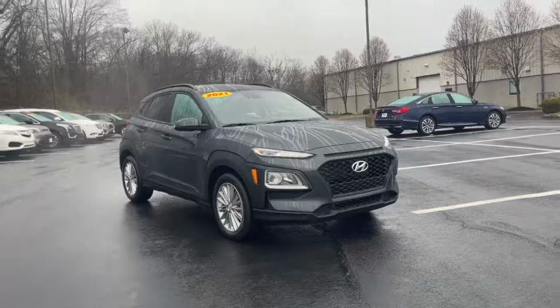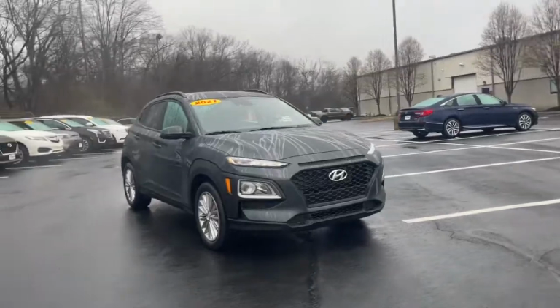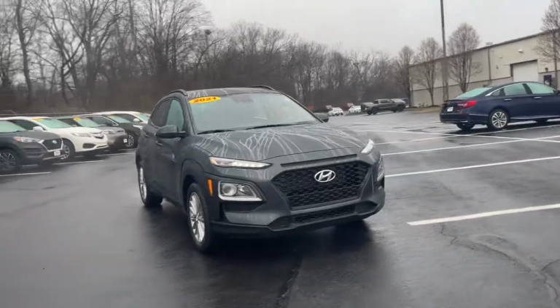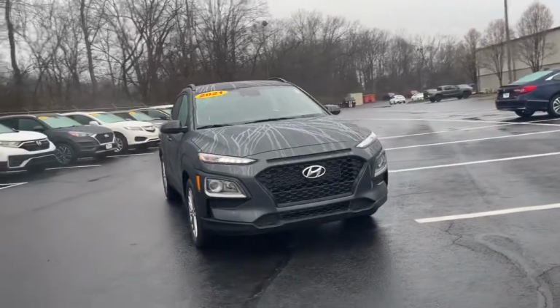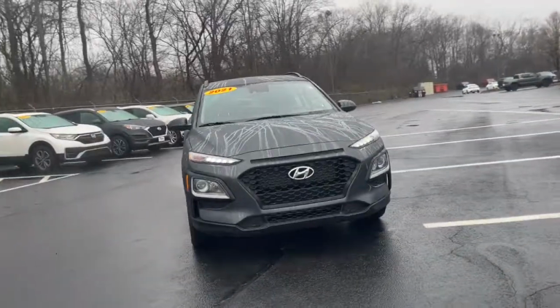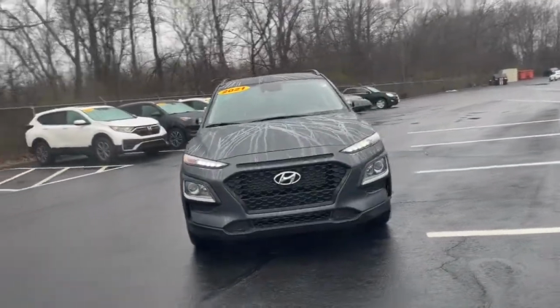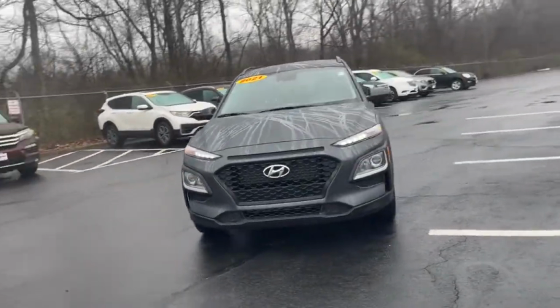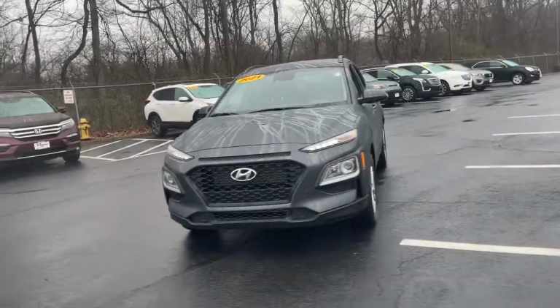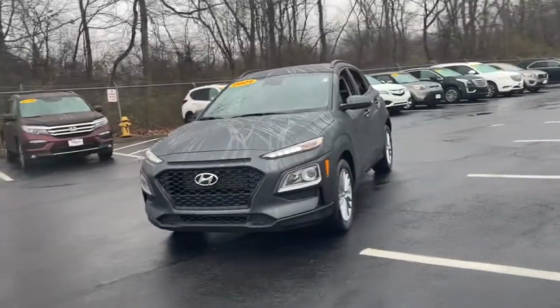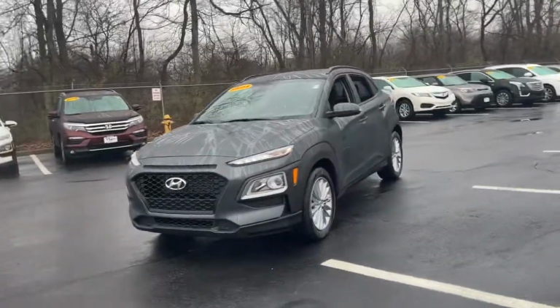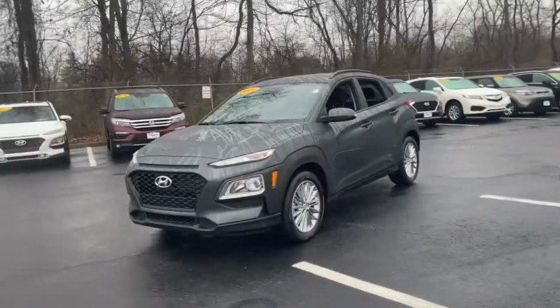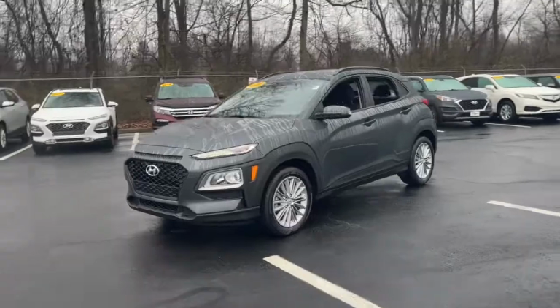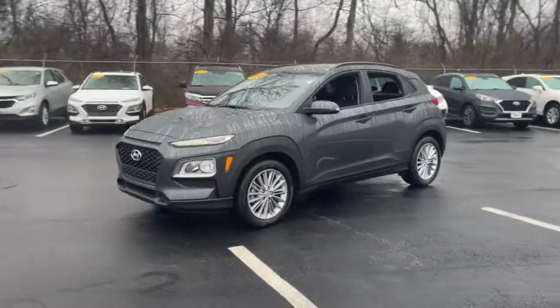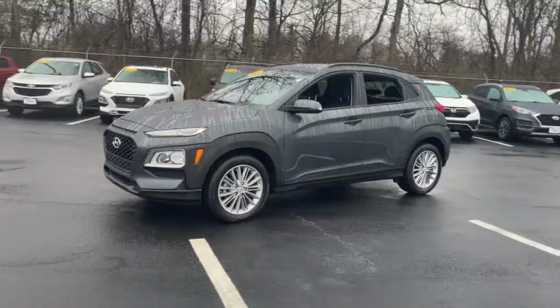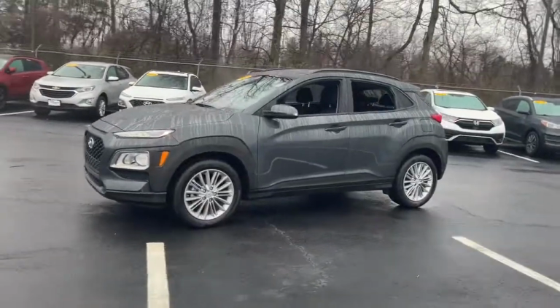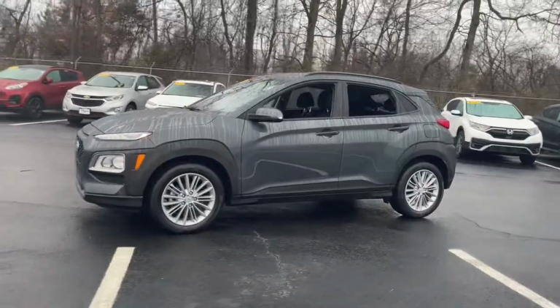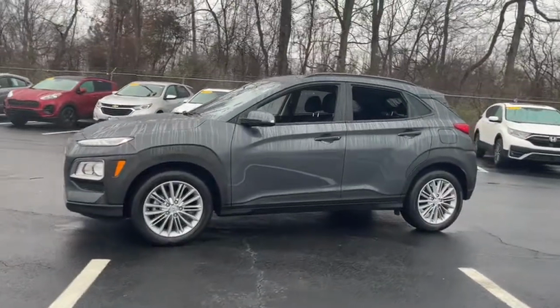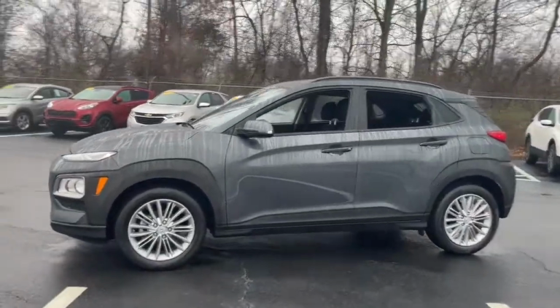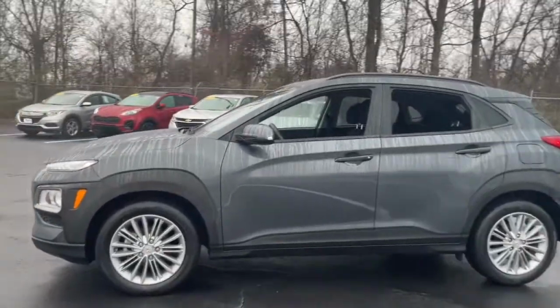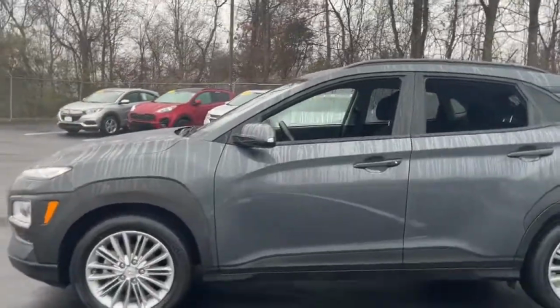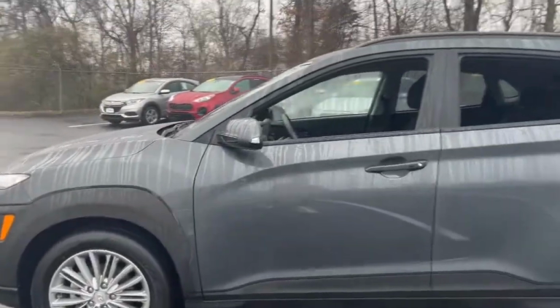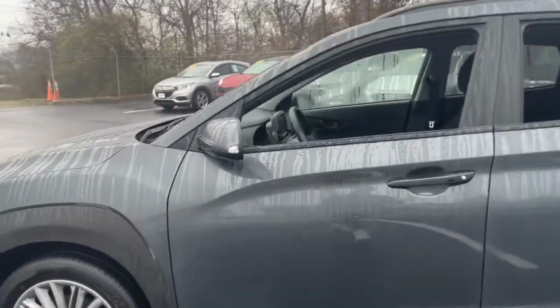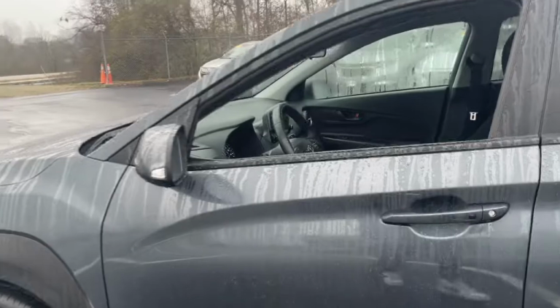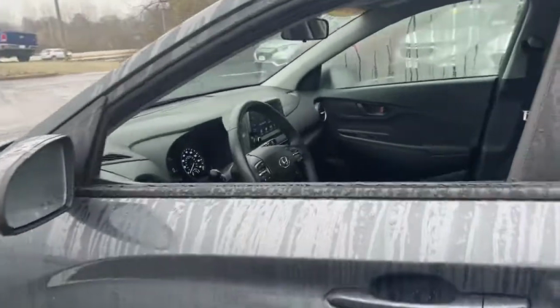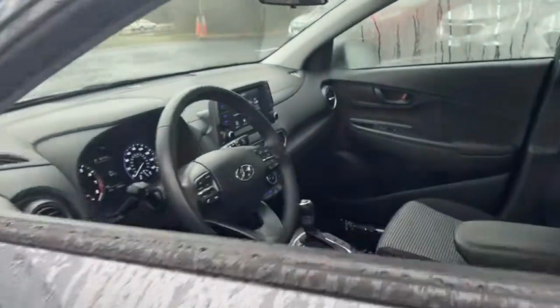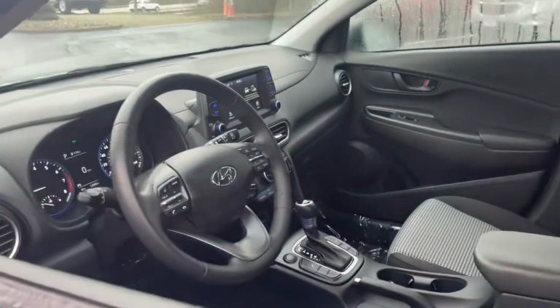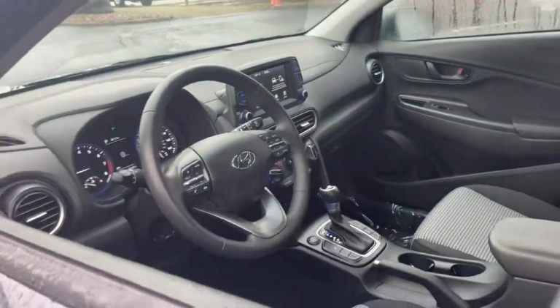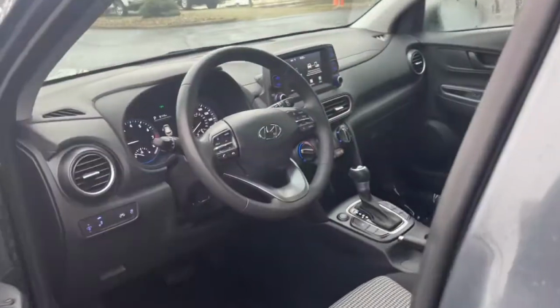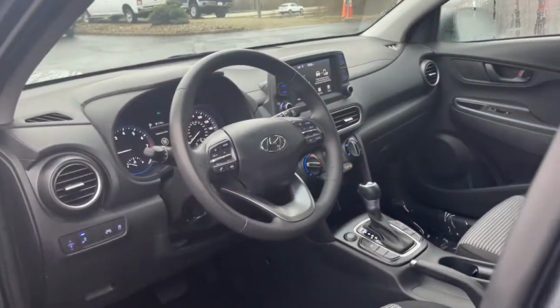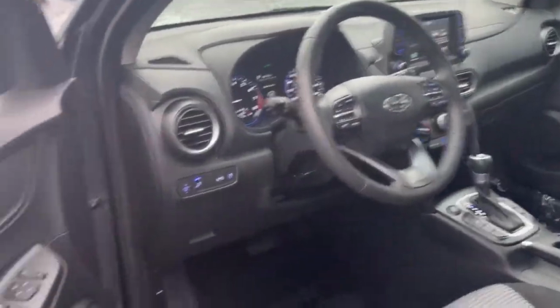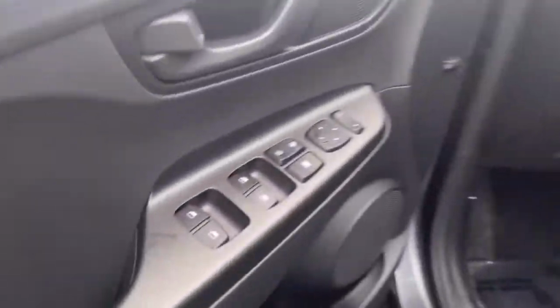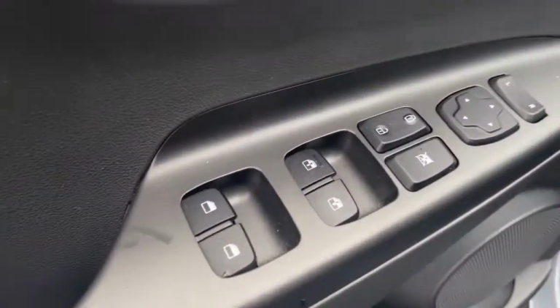Your next car could be the 2021 Hyundai Kona. This vehicle is an outstanding buy with fewer than 15,000 miles on the odometer. Every drive is fun and fresh in this agile and versatile Kona.